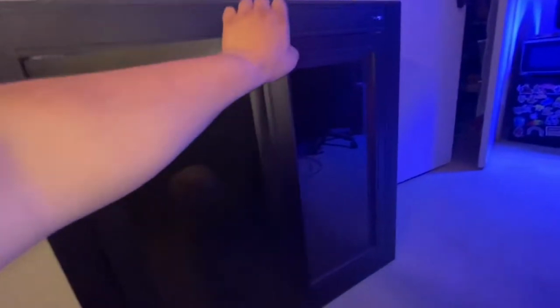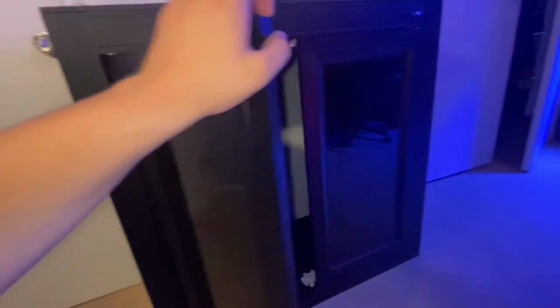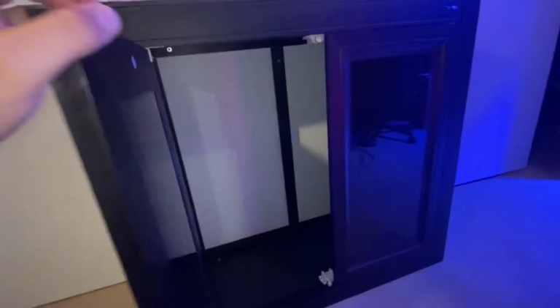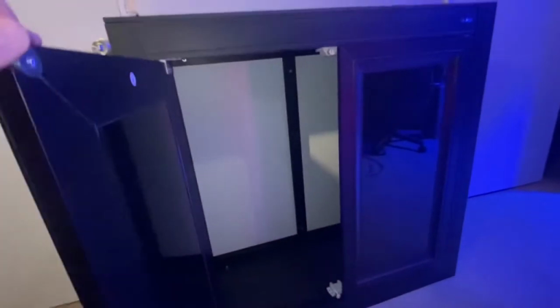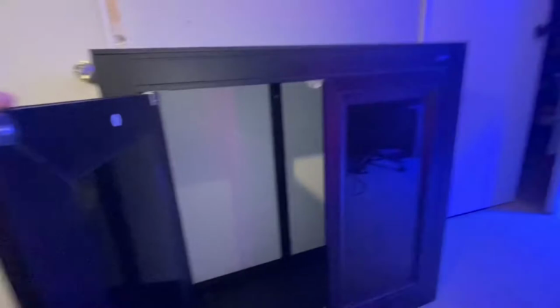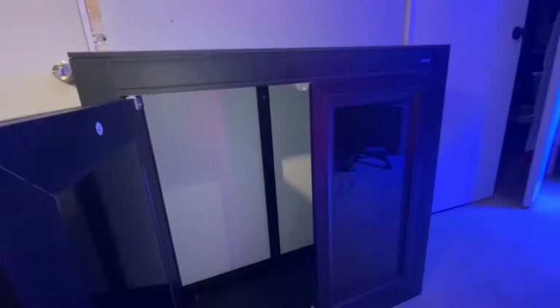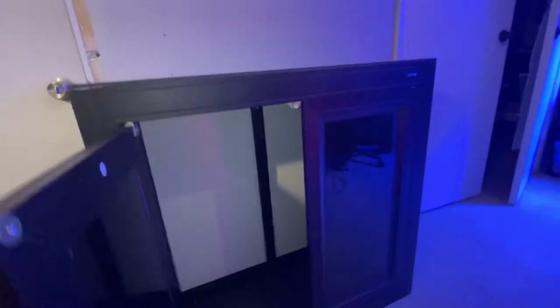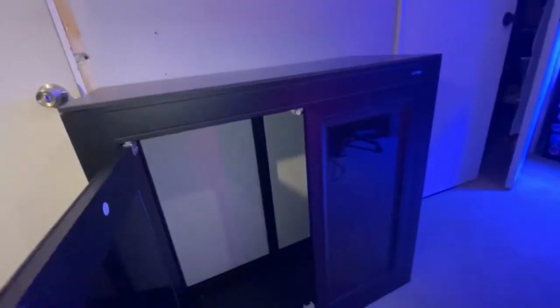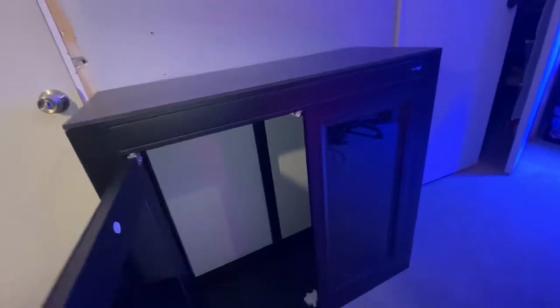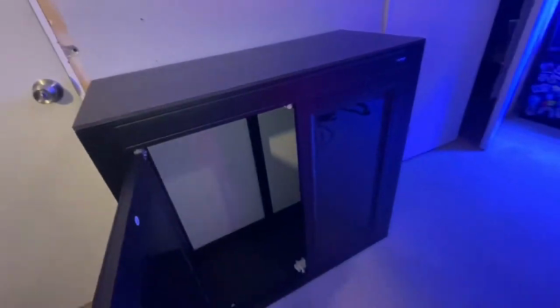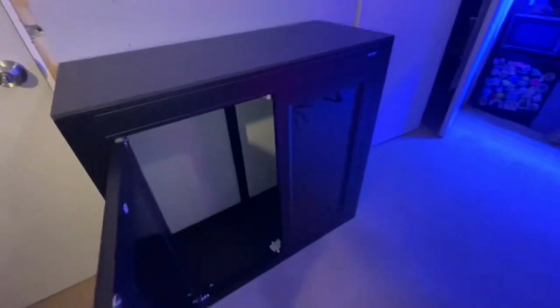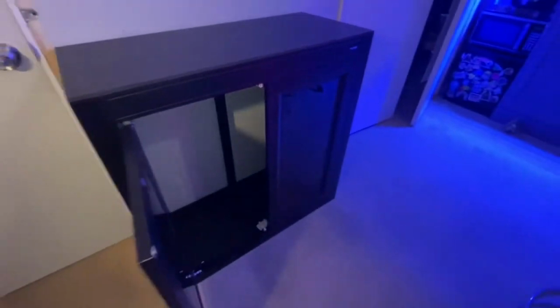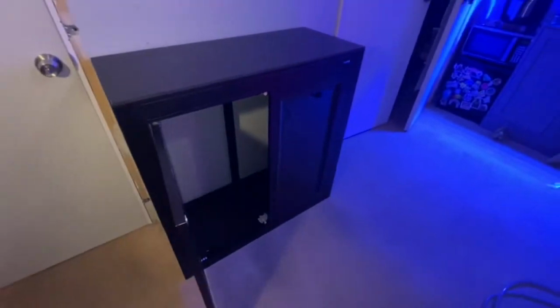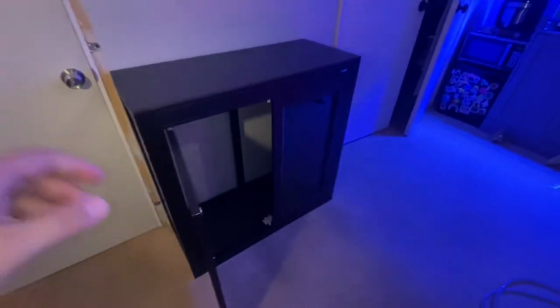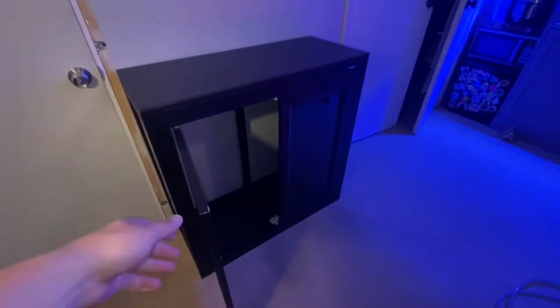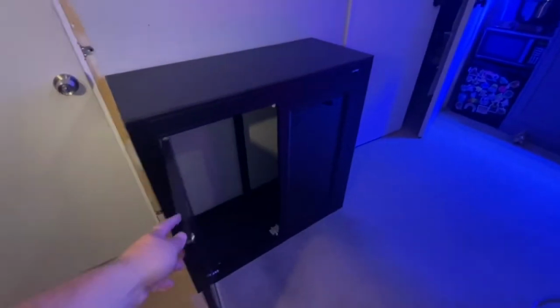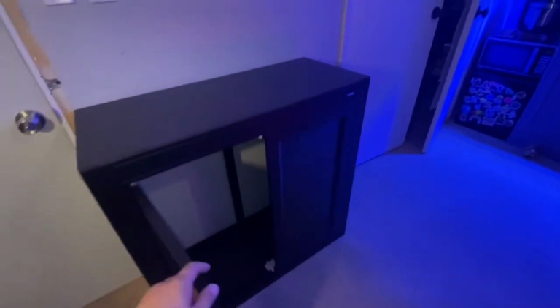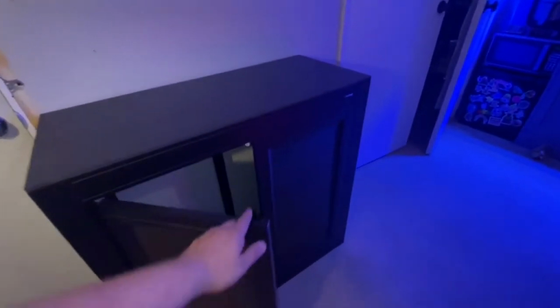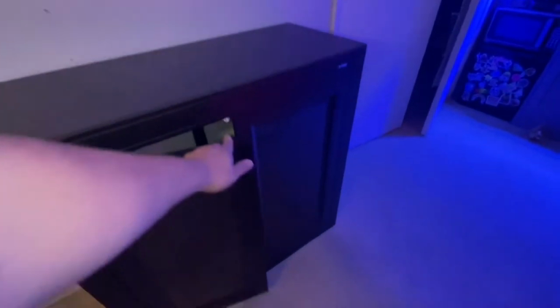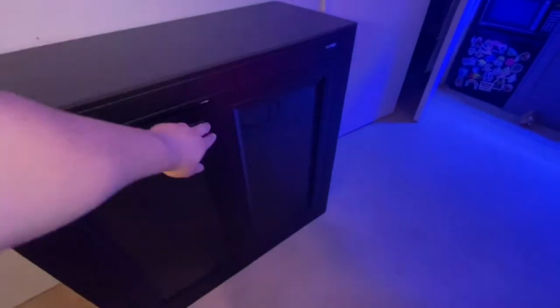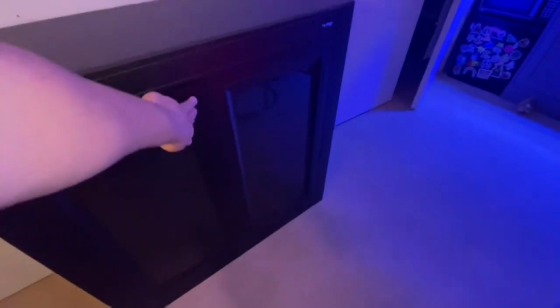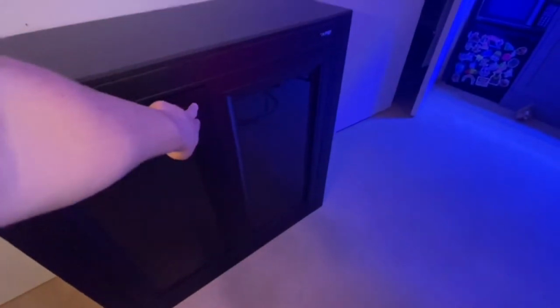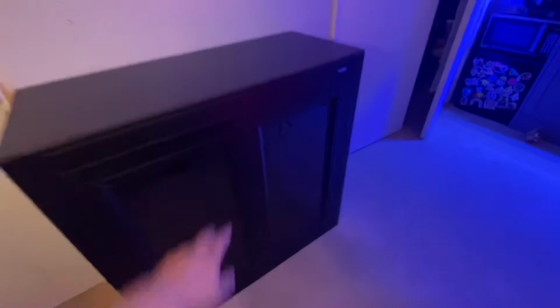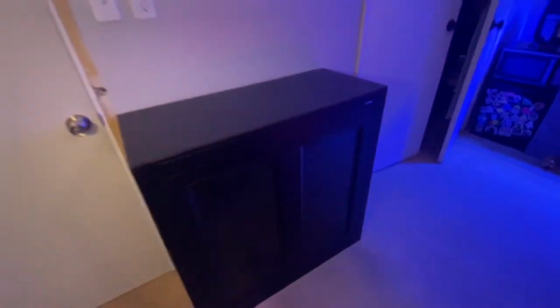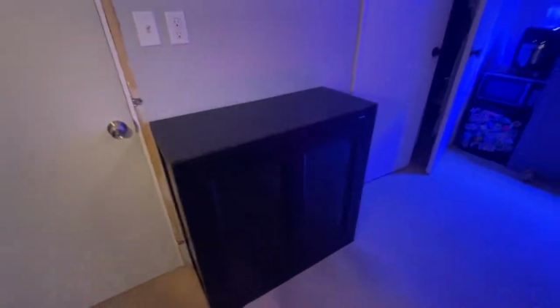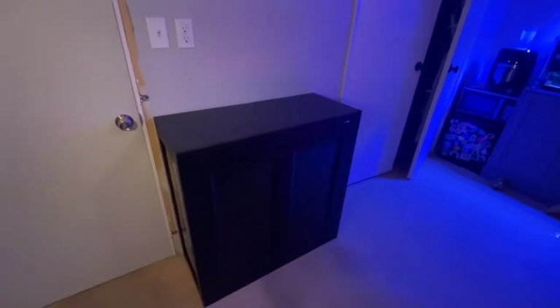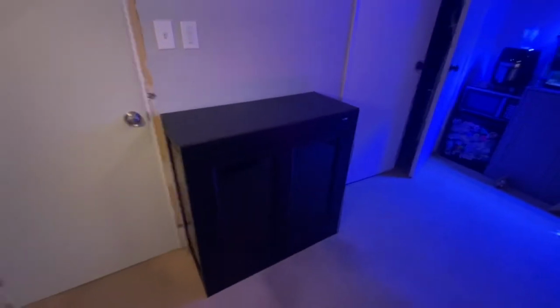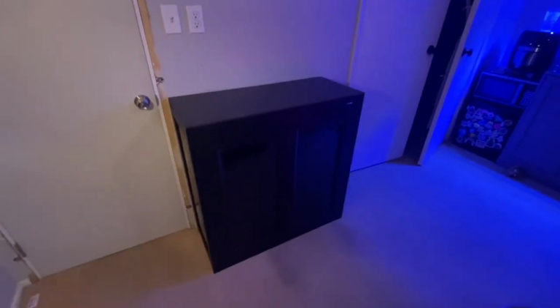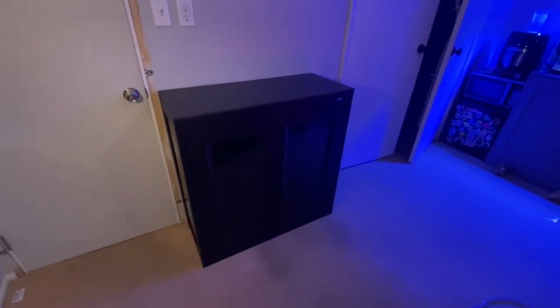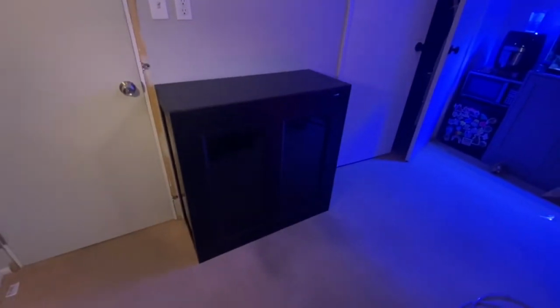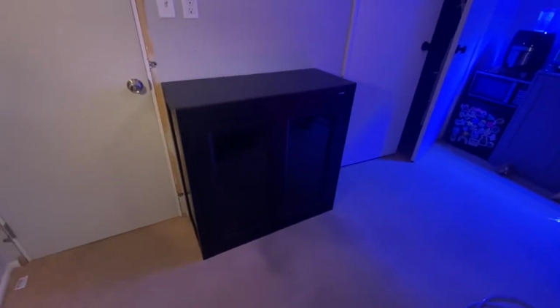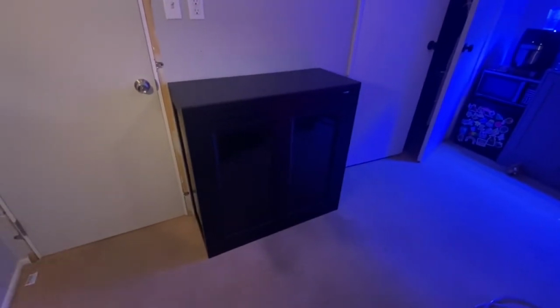The doors are magnetic, so they come out like that. There's a good amount of space inside. Overall I really like the design and the layout, and I feel like it fits the space really well.